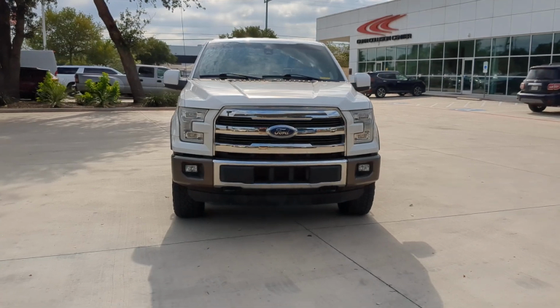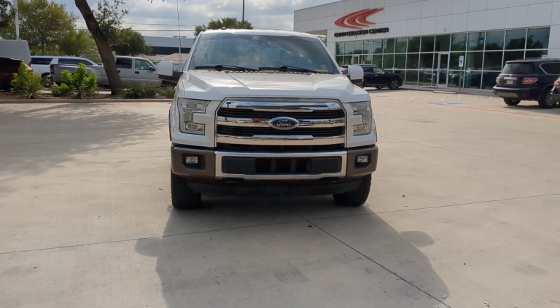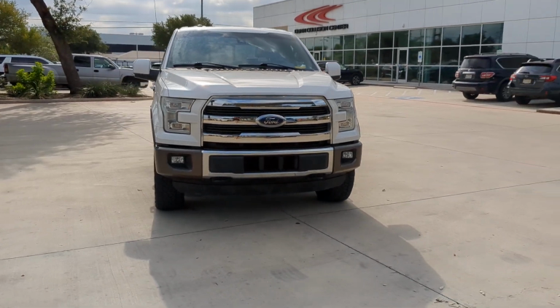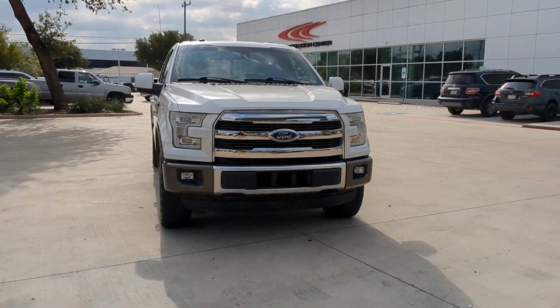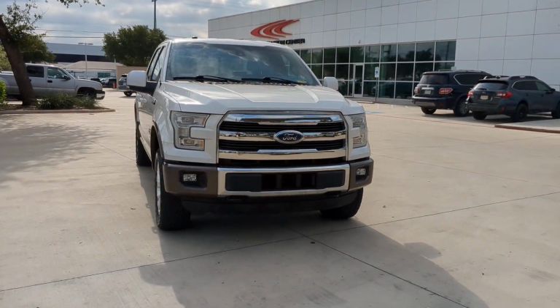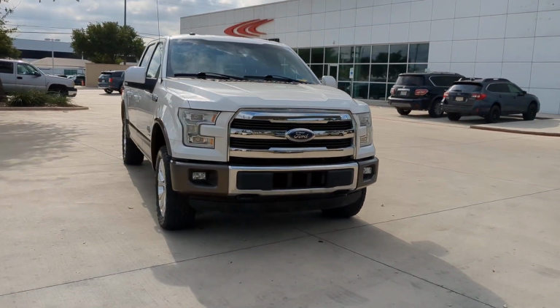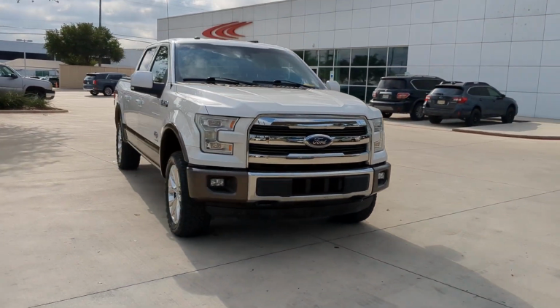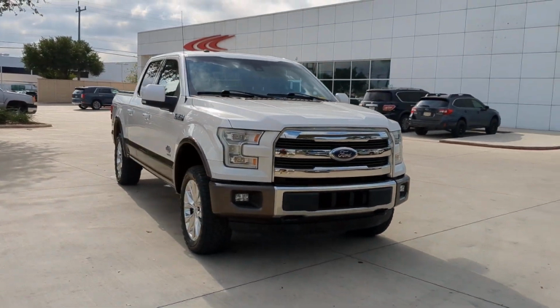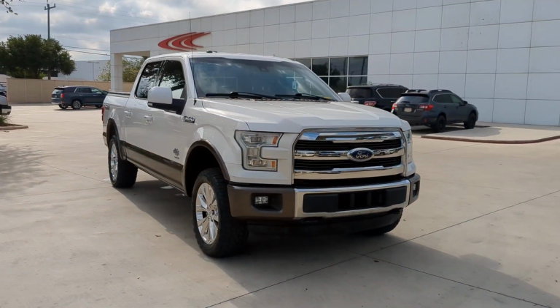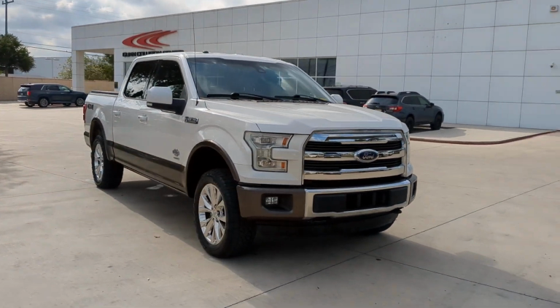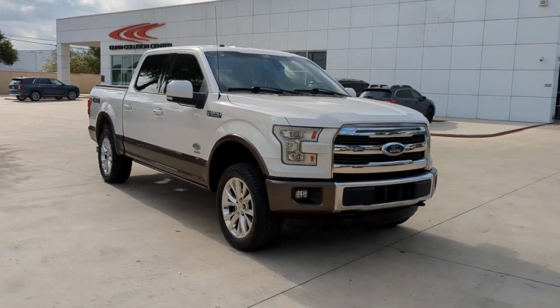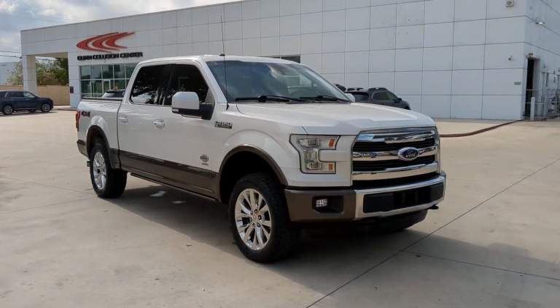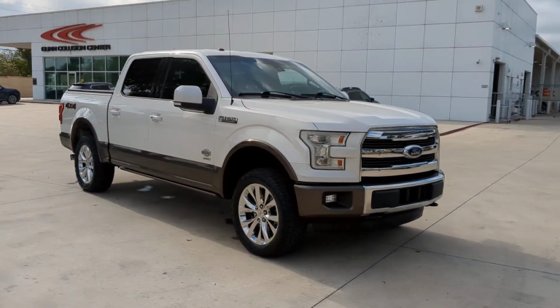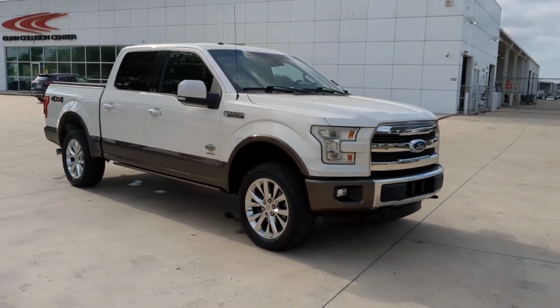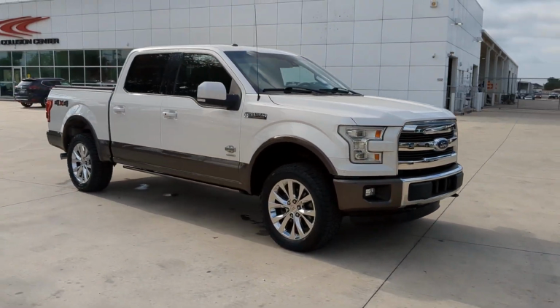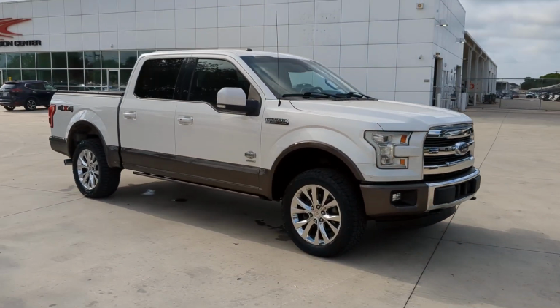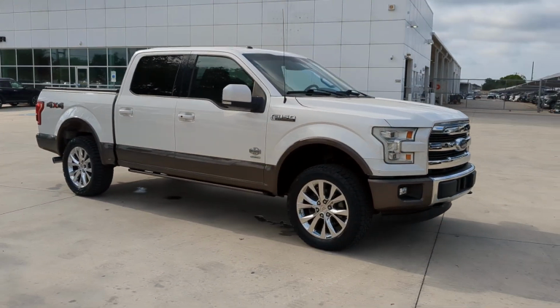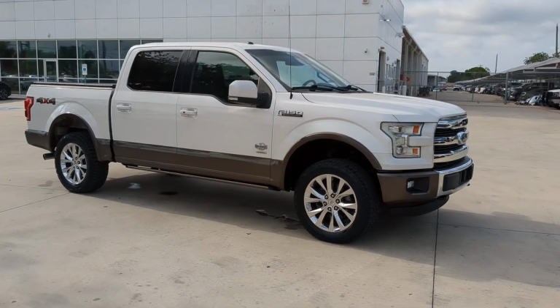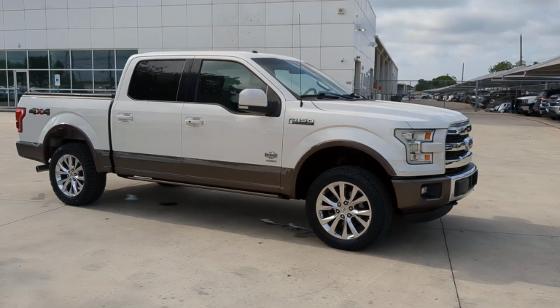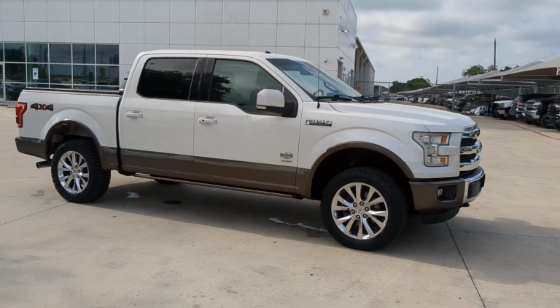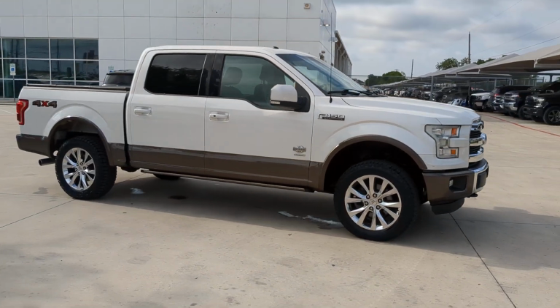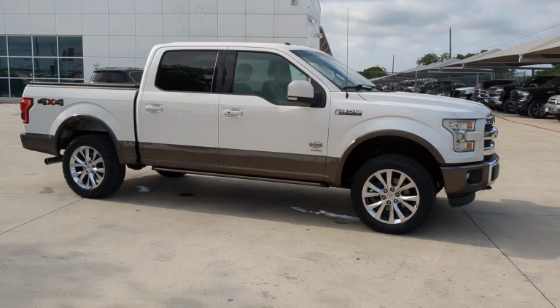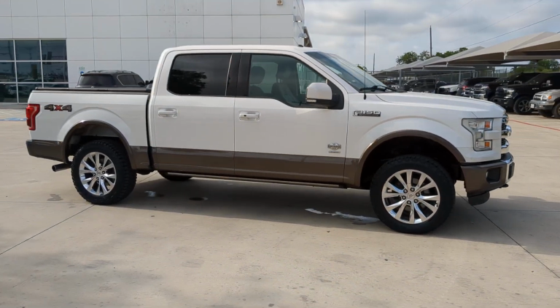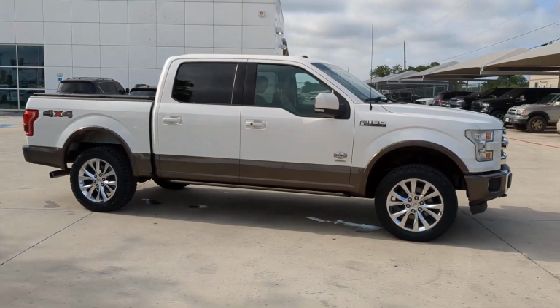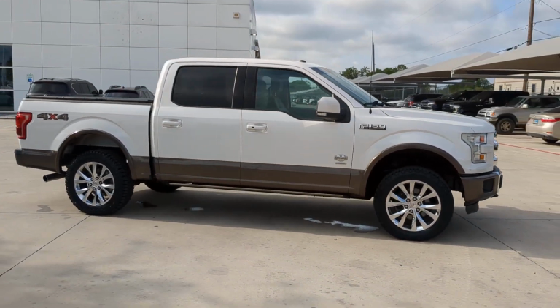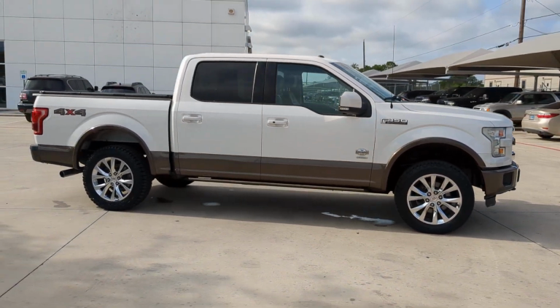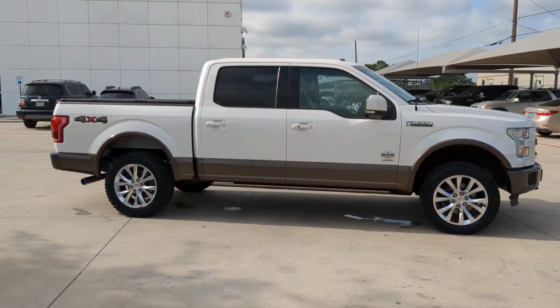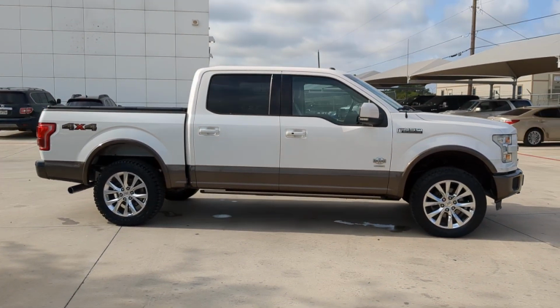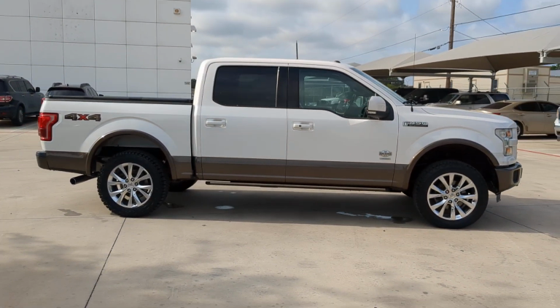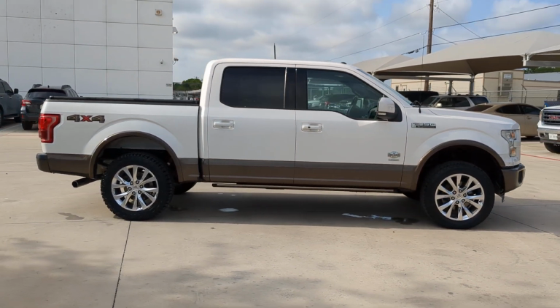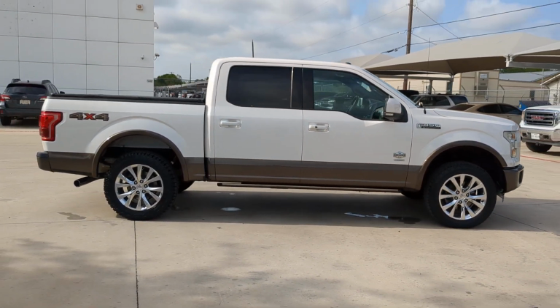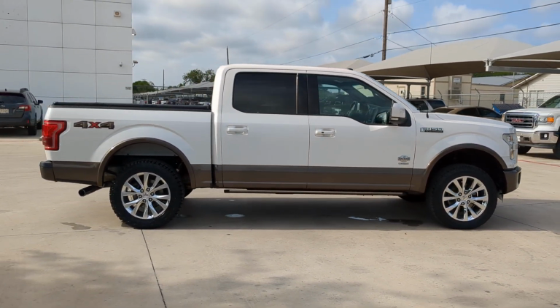Here is a wonderful 2016 Ford F-150. With less than 90,000 miles on the odometer, this vehicle stands out from the rest.